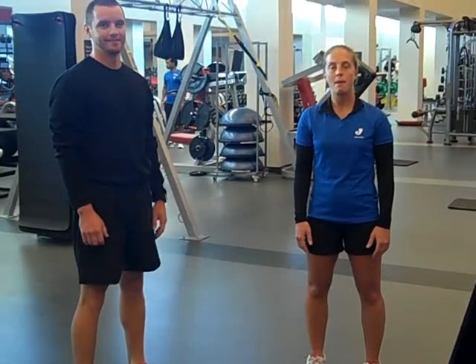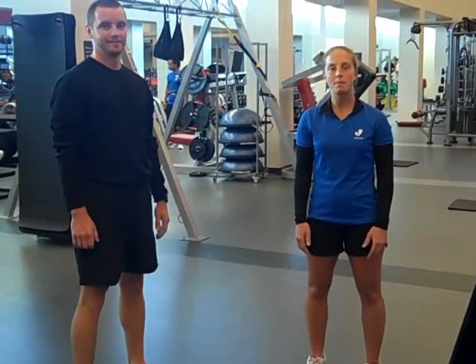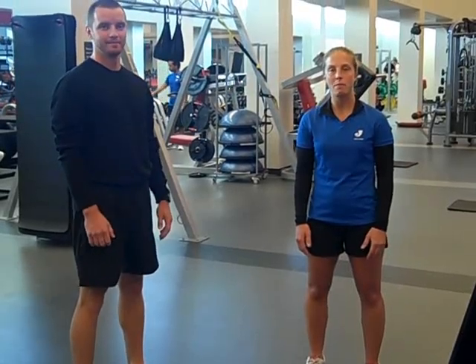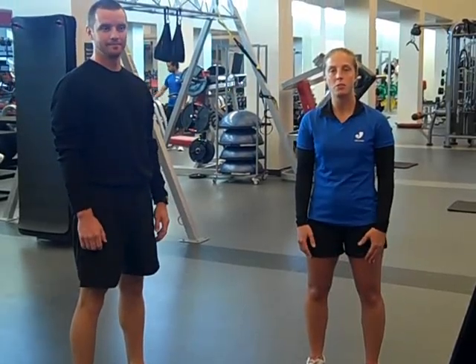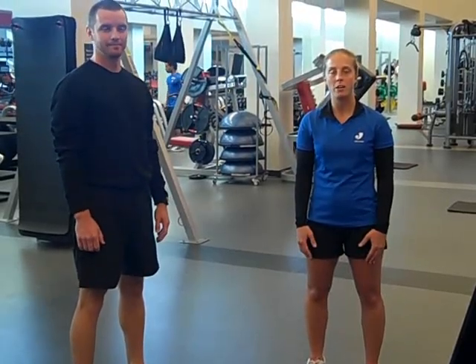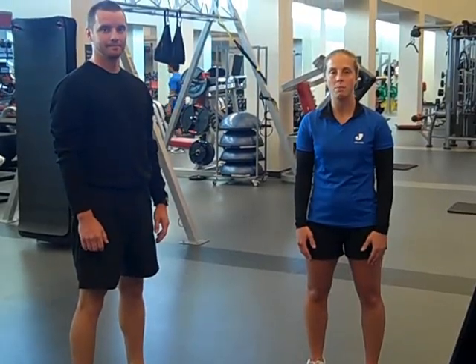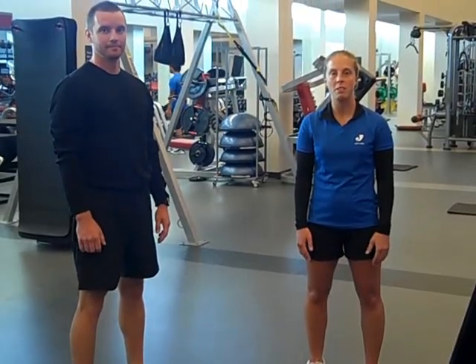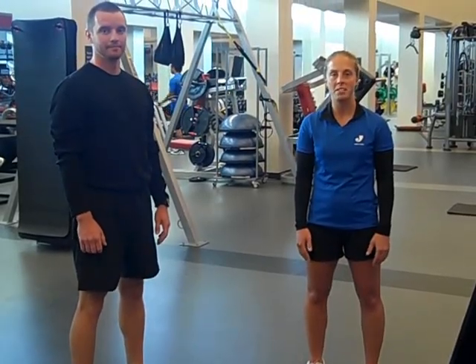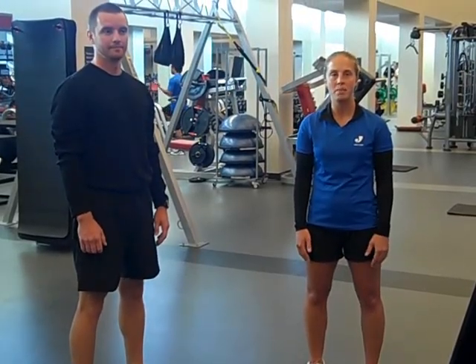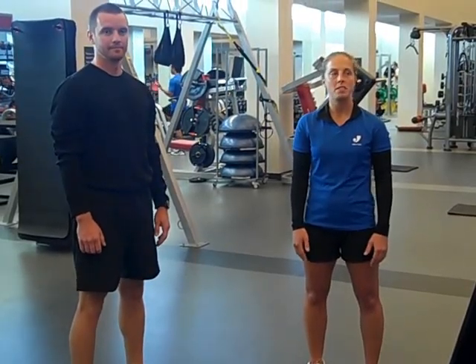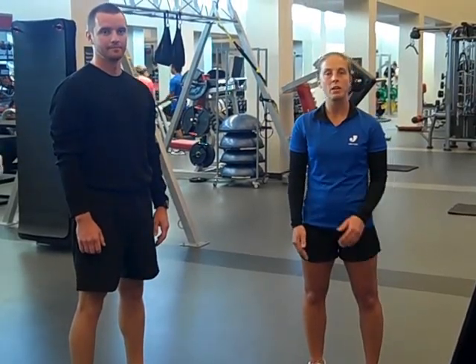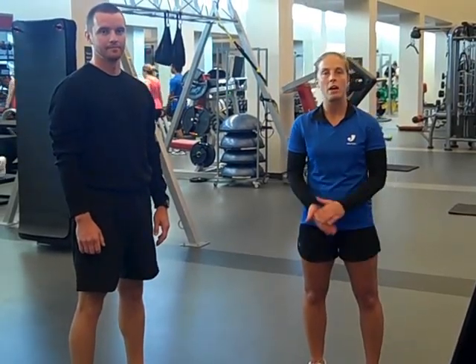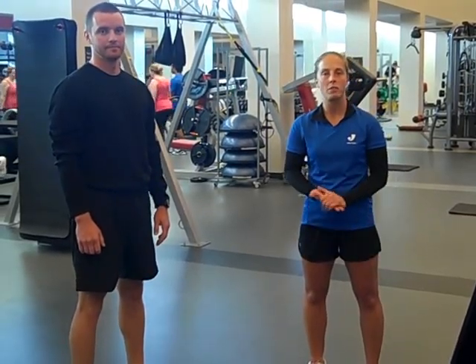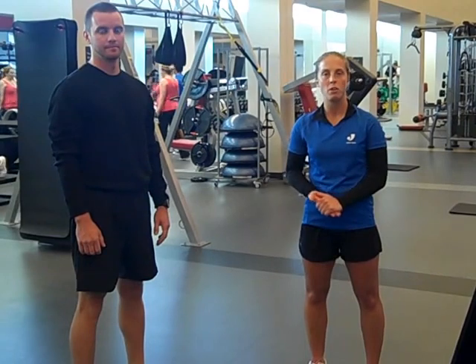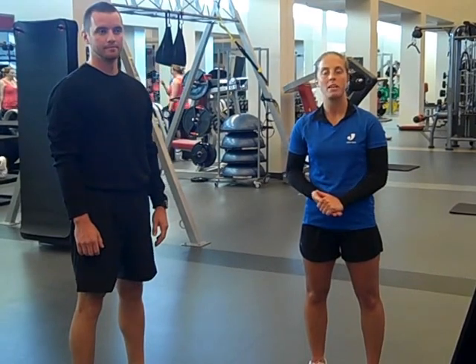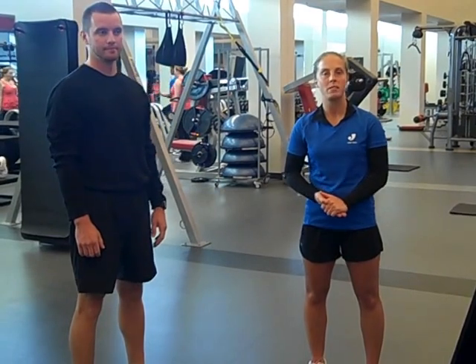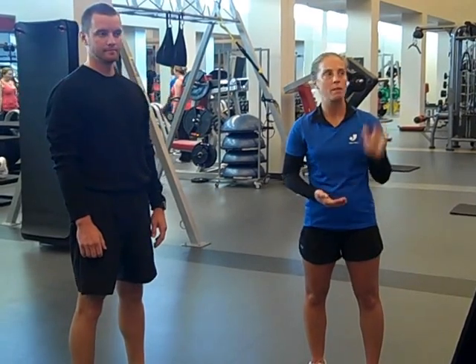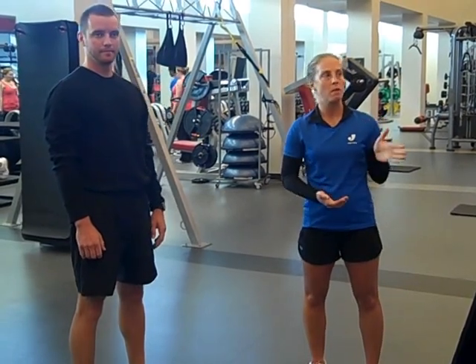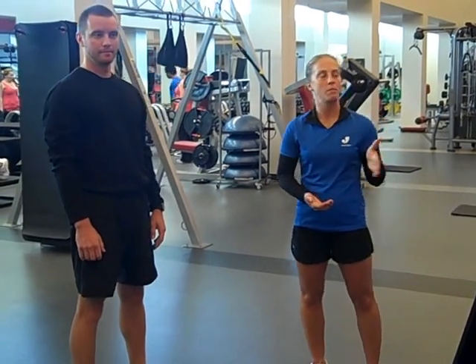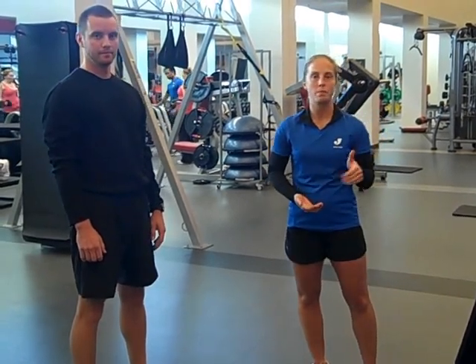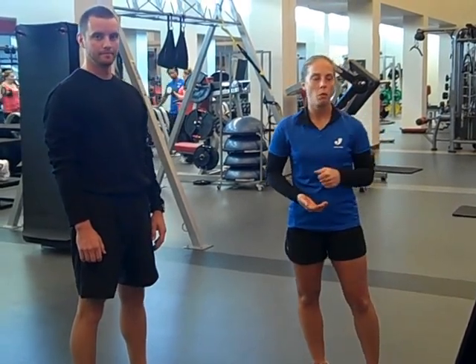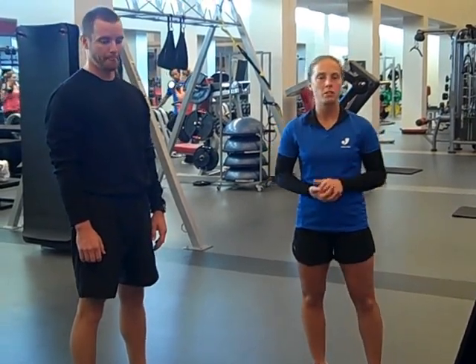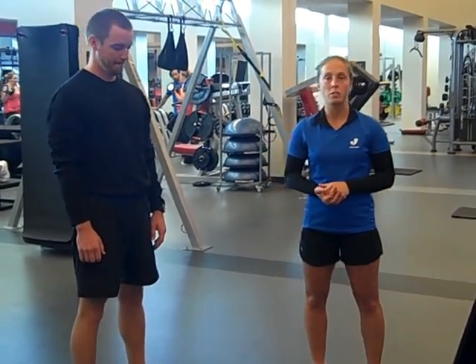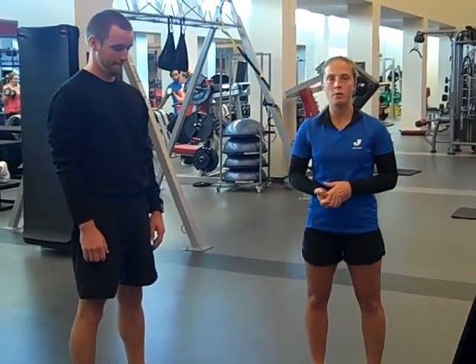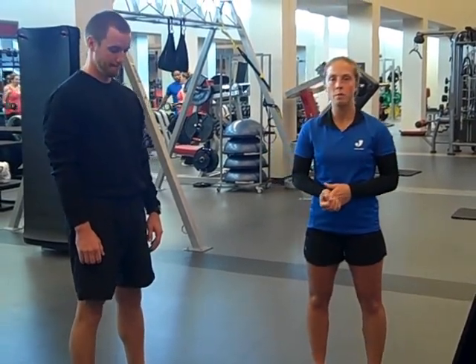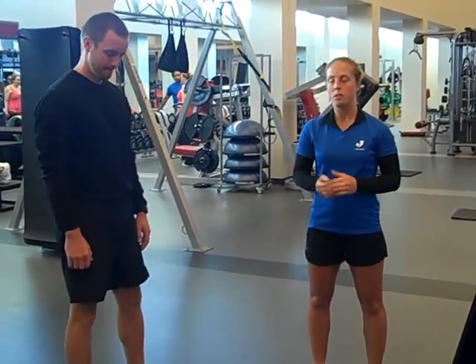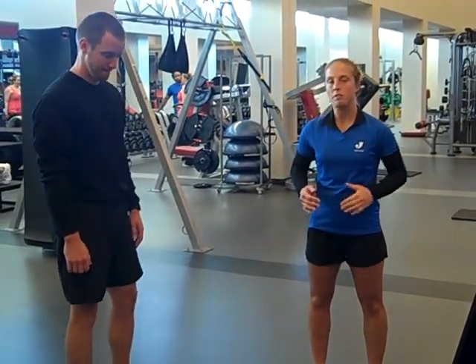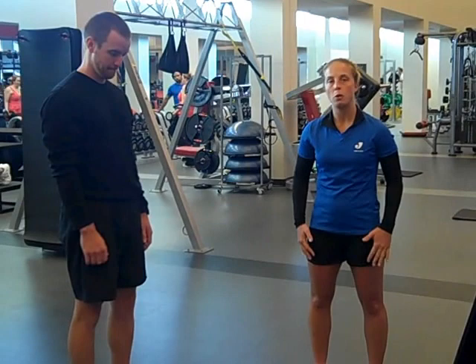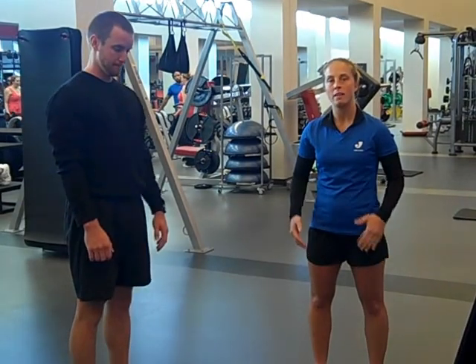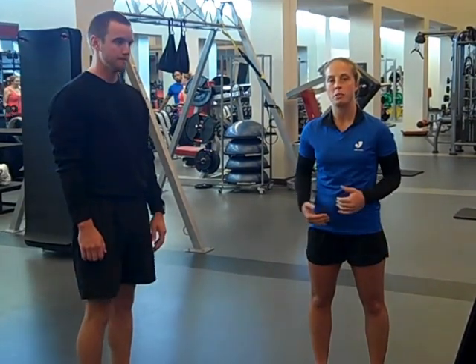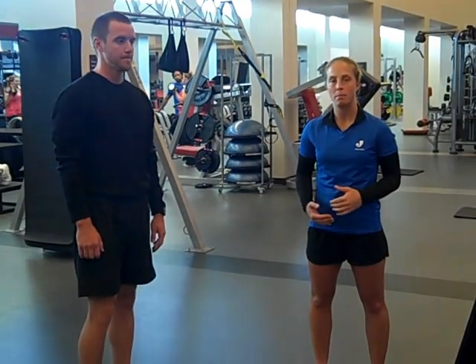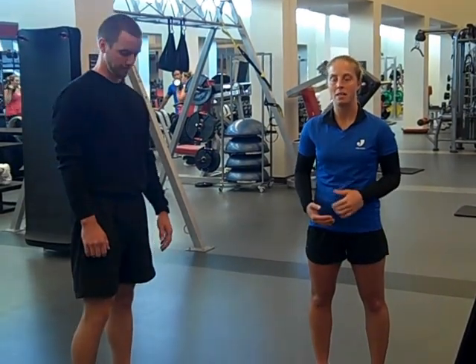Hi, my name is Beth. I'm a personal trainer at the Ashby Family JCC. Today we're going to learn how to use one of our brand new pieces of equipment, the free motion. What we're going to do is a squat and row. It's great for the lower body as well as your back and biceps.